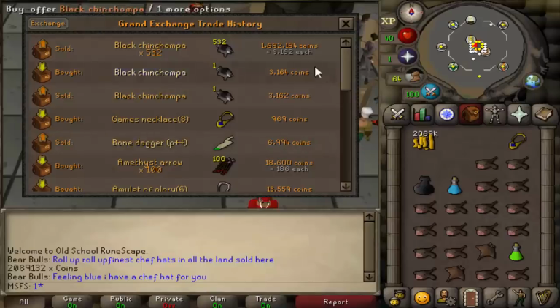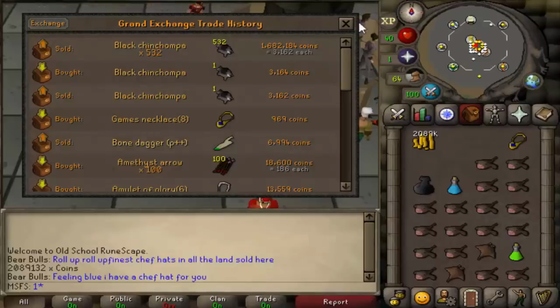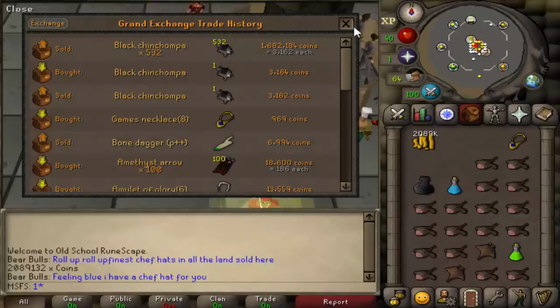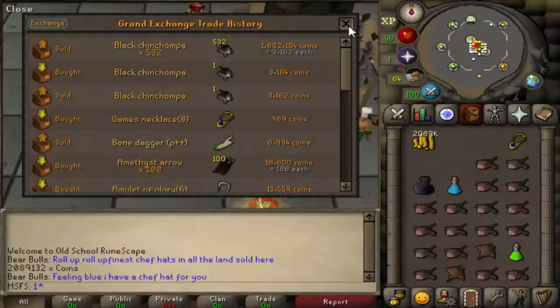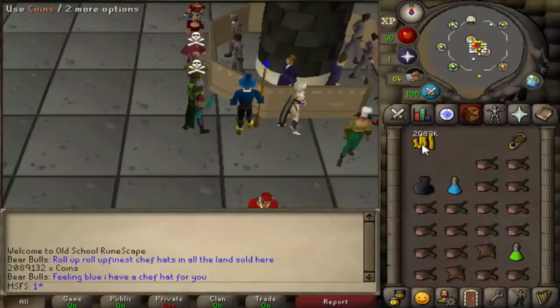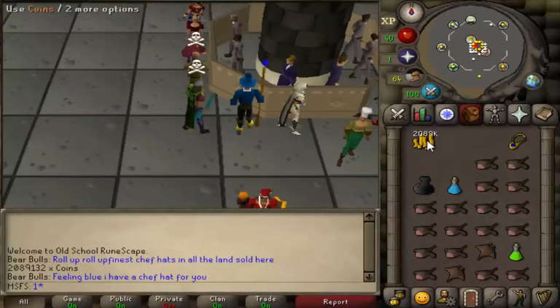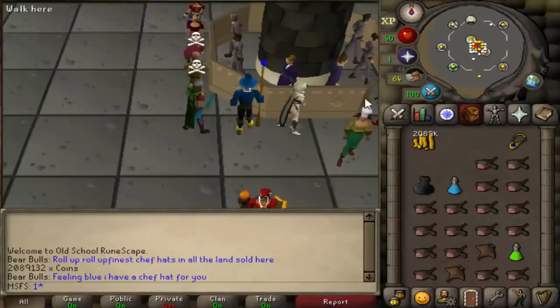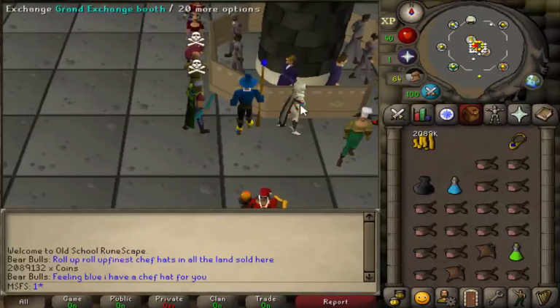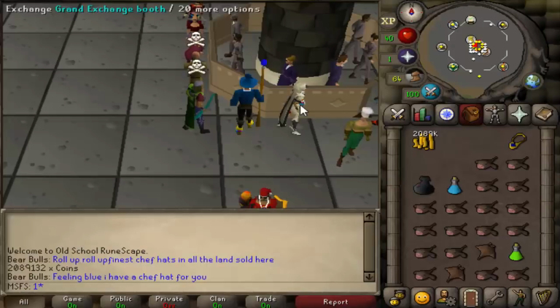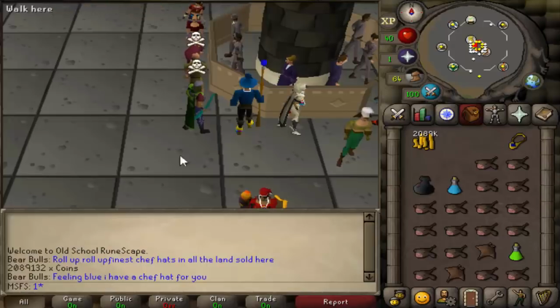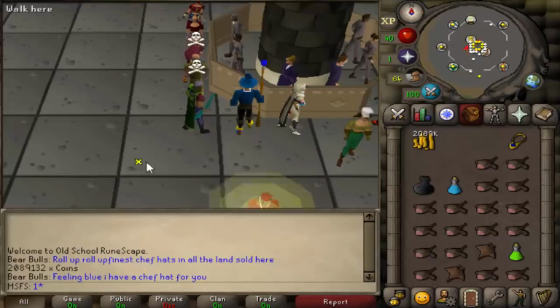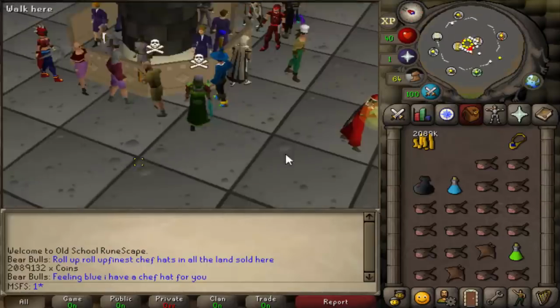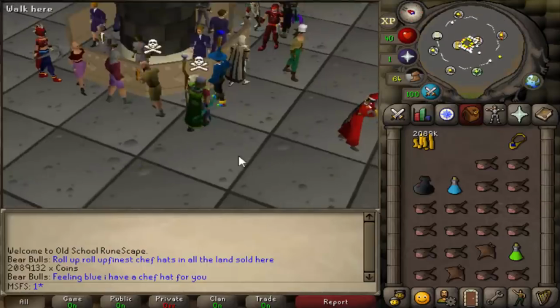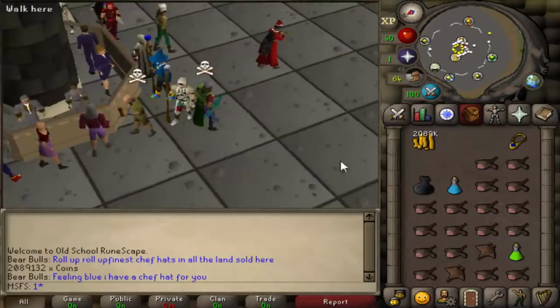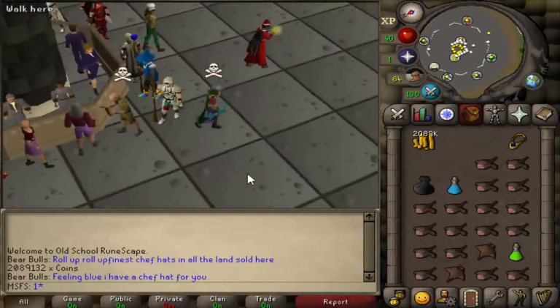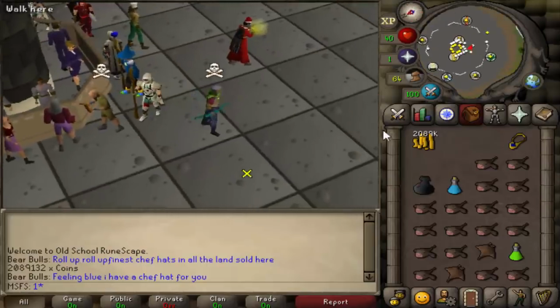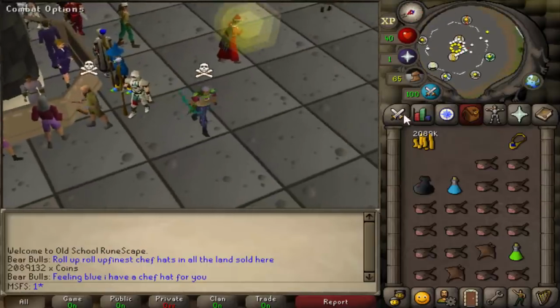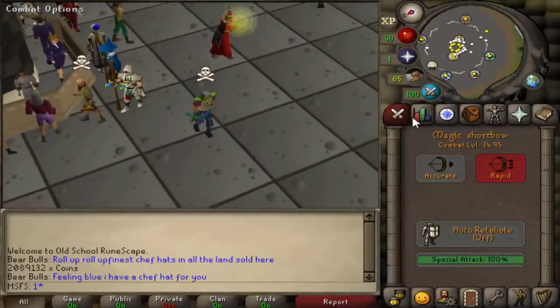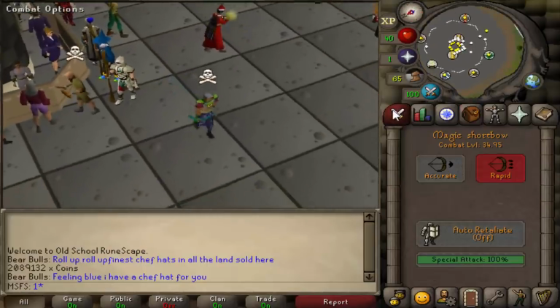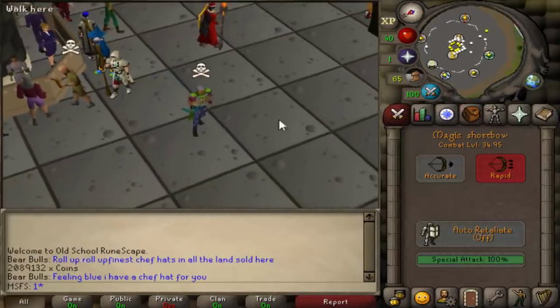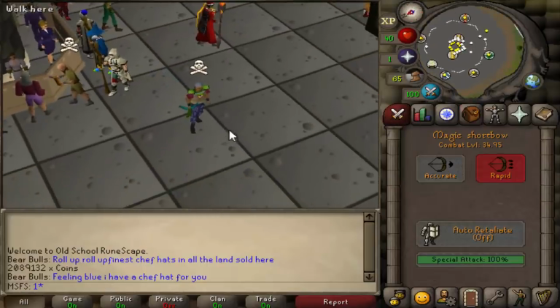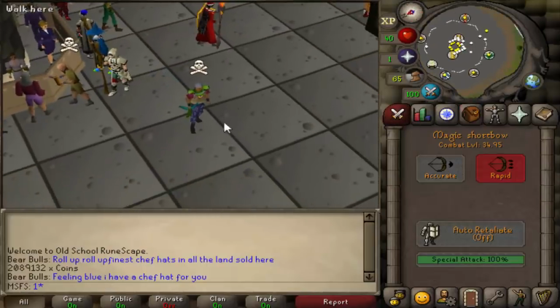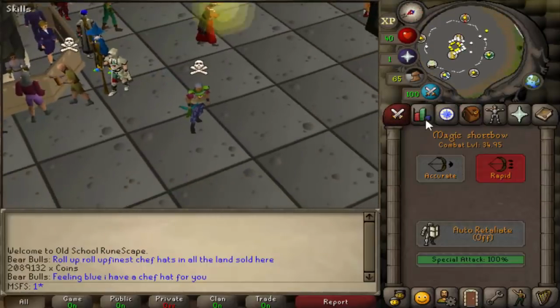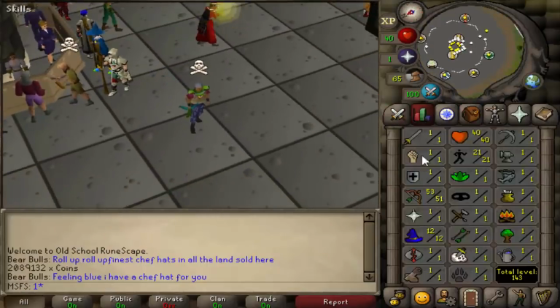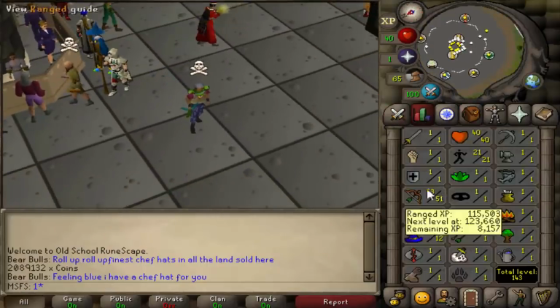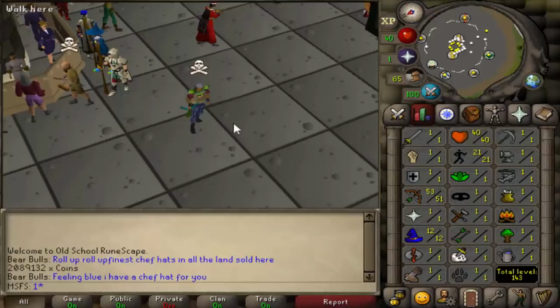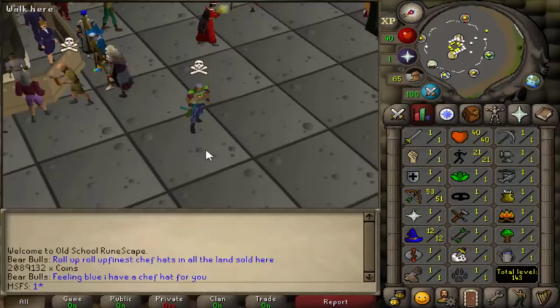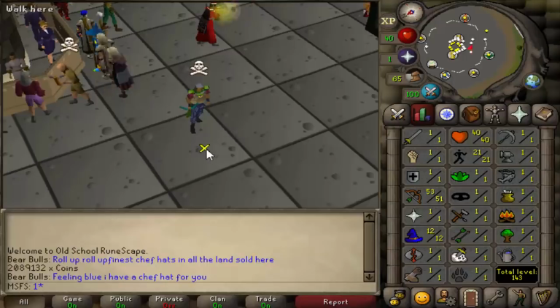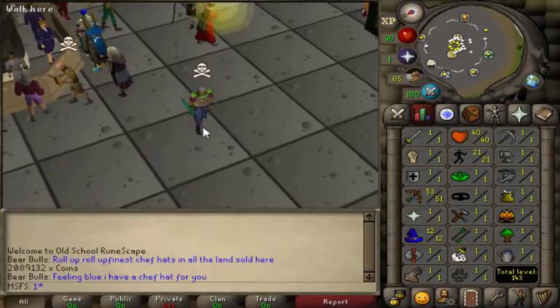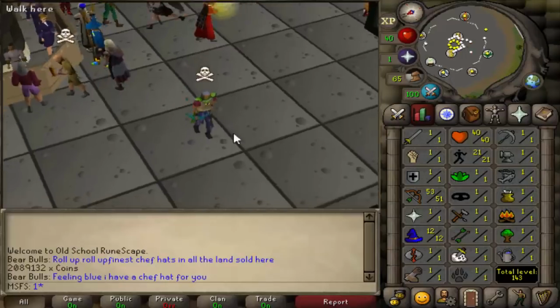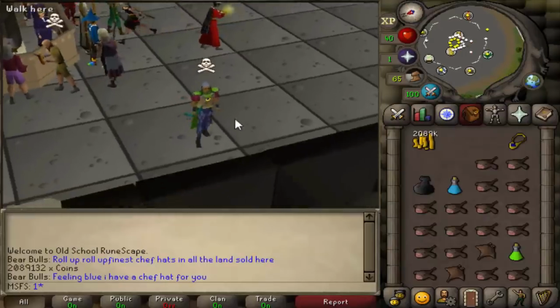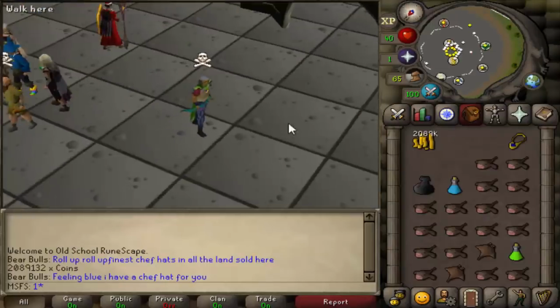Chins have been sold and we have acquired over a 2 mil cash stack. This is the third episode of max set from scratch. We're still level 34 with 51 range, but that is all about to change.